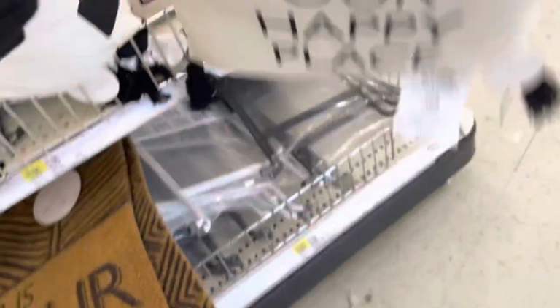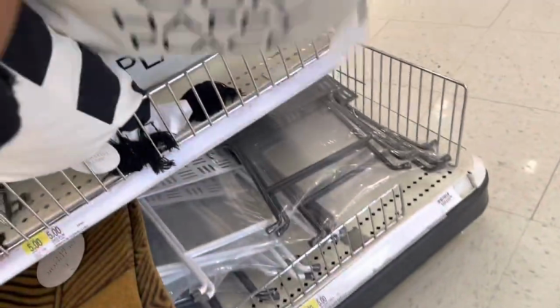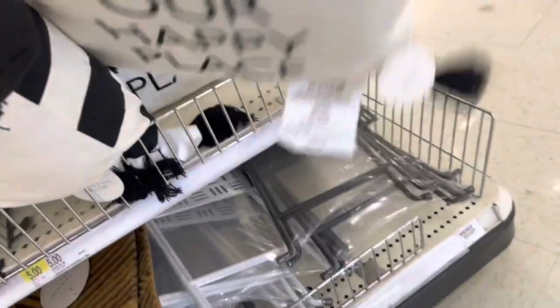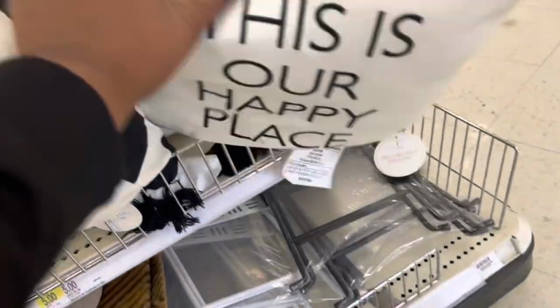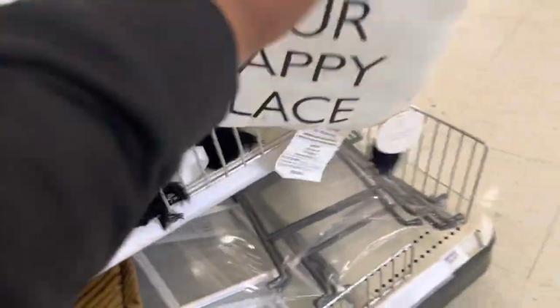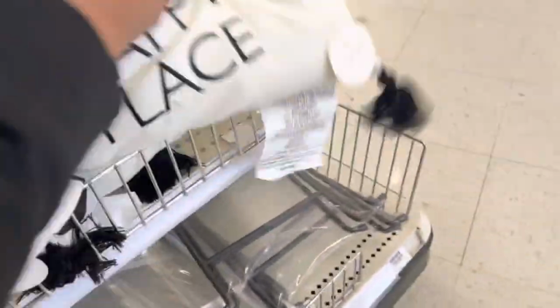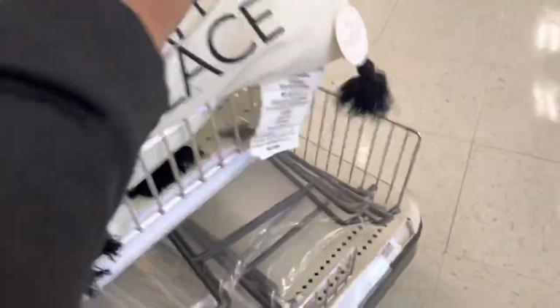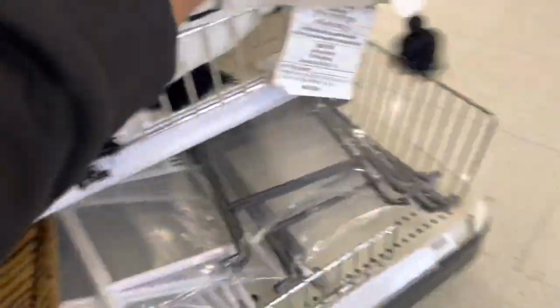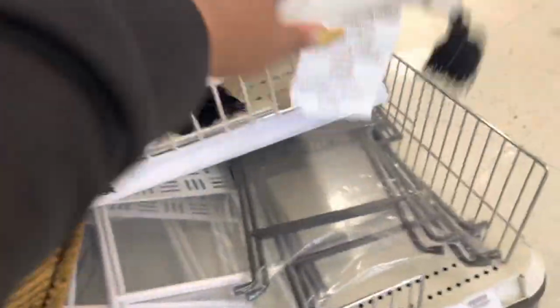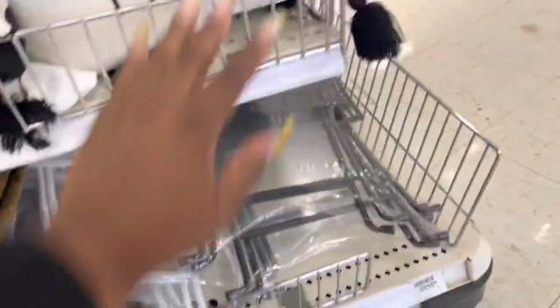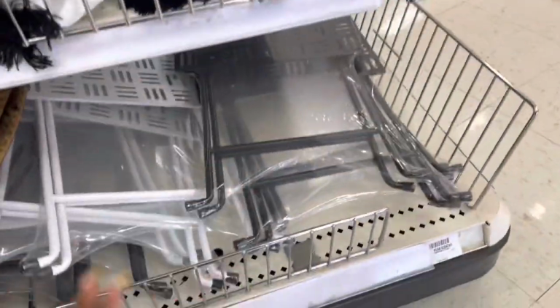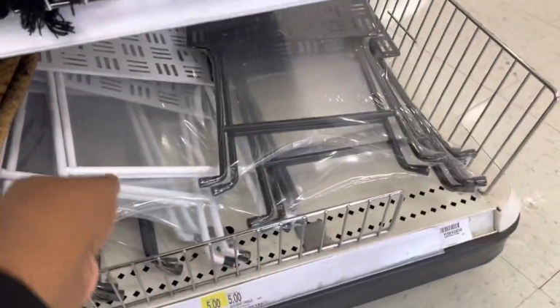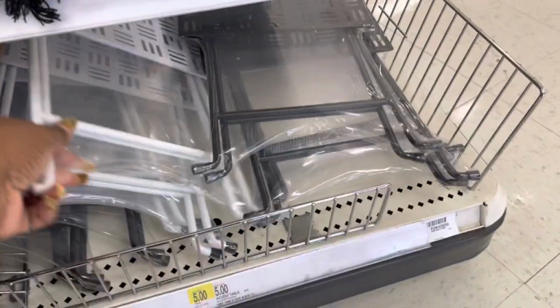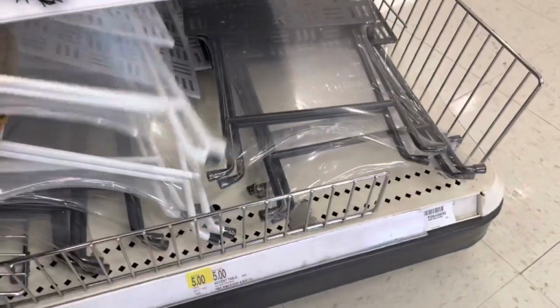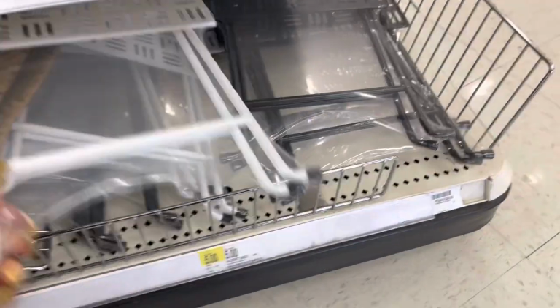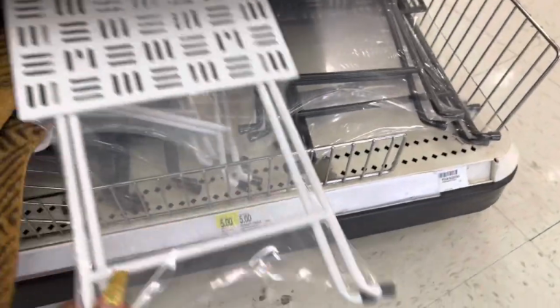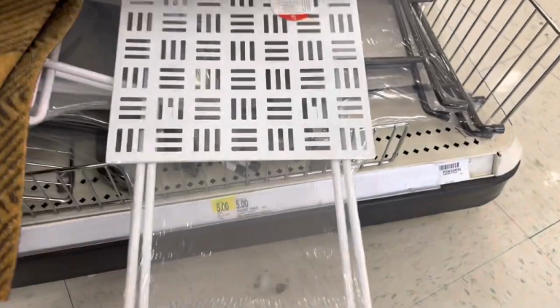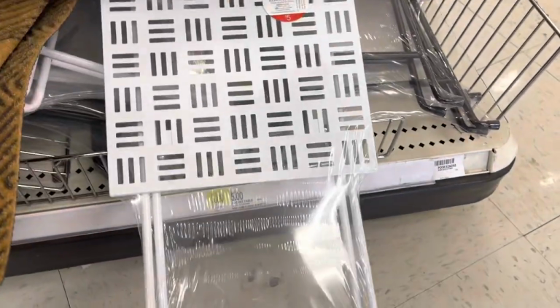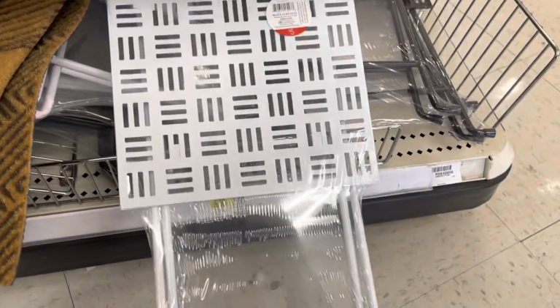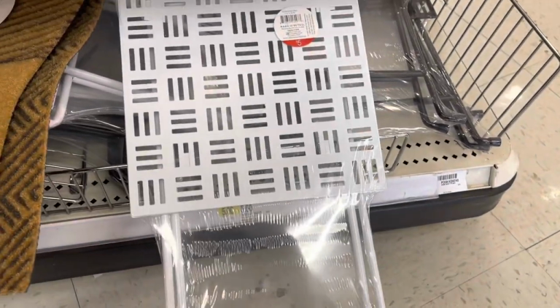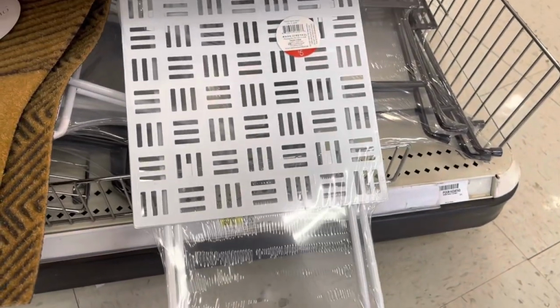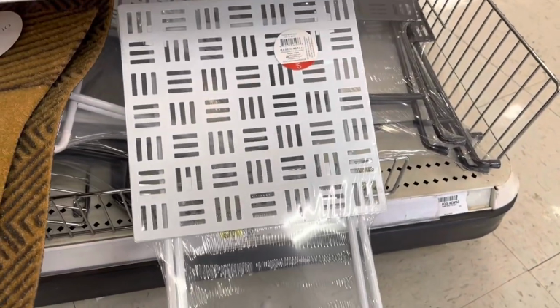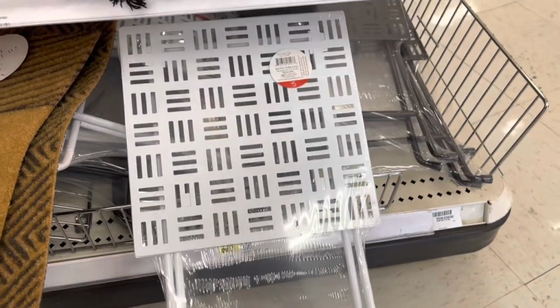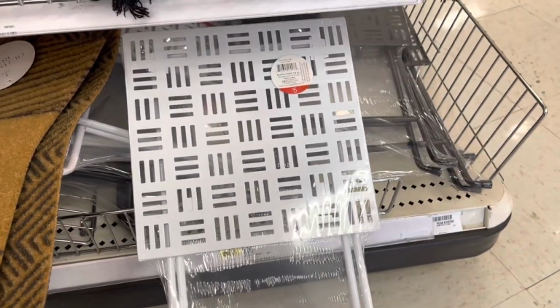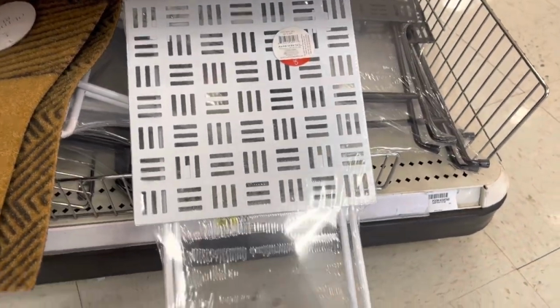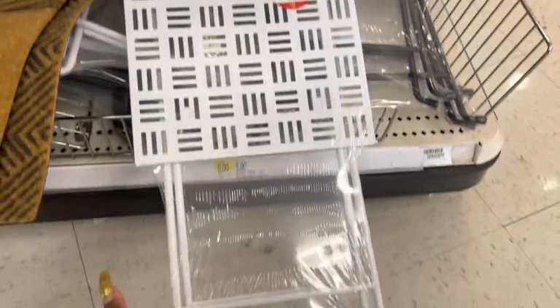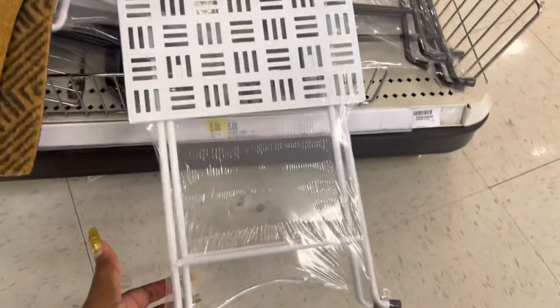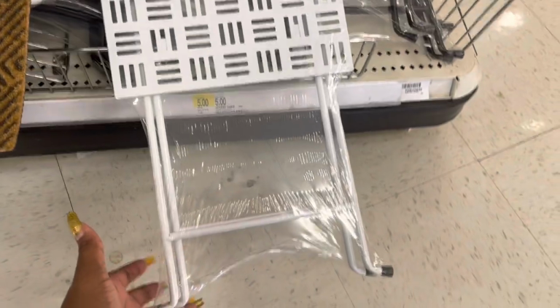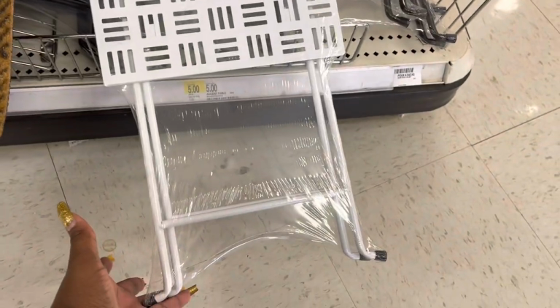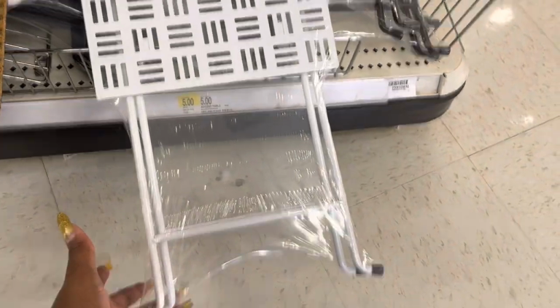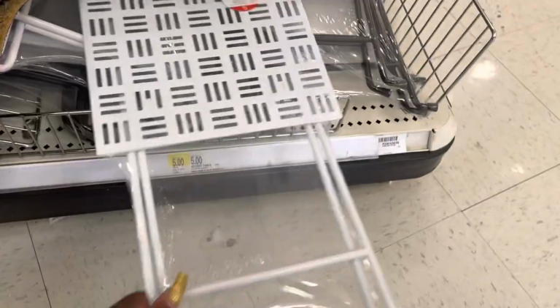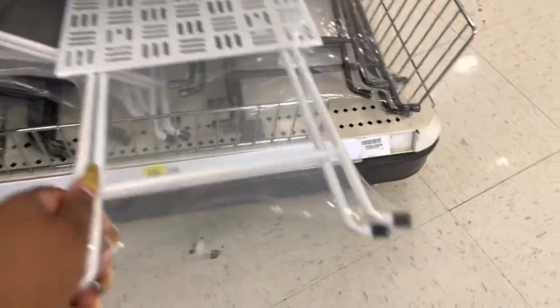I like these little tables. We were here before, but I'll show them again. The metal tables — these are $5. They have them in white and black.